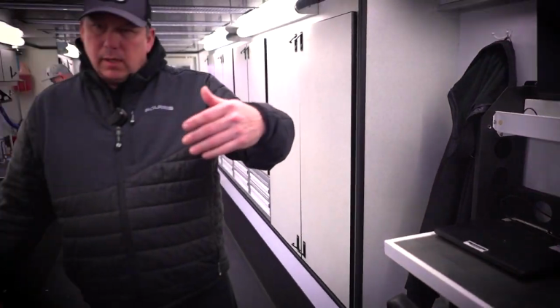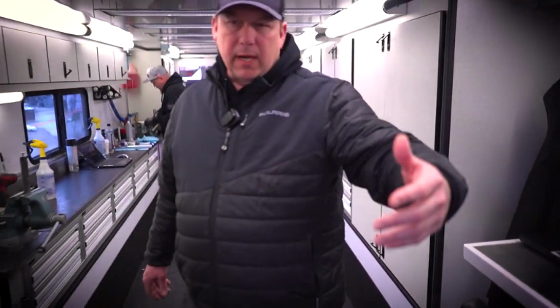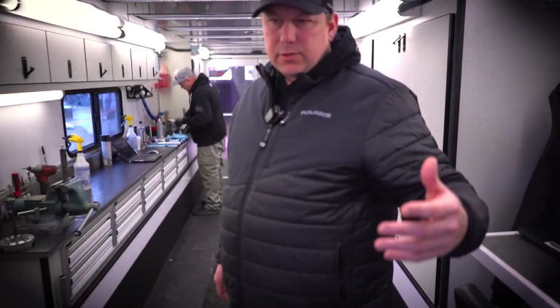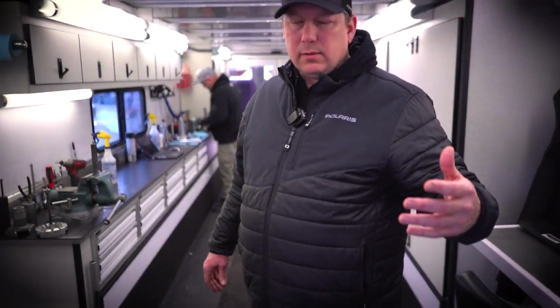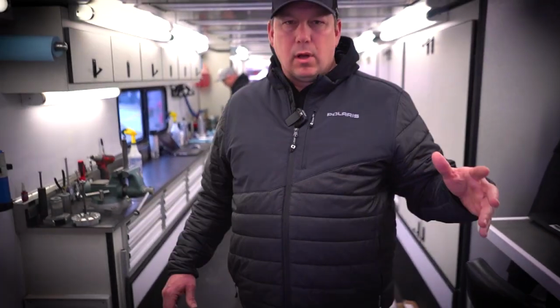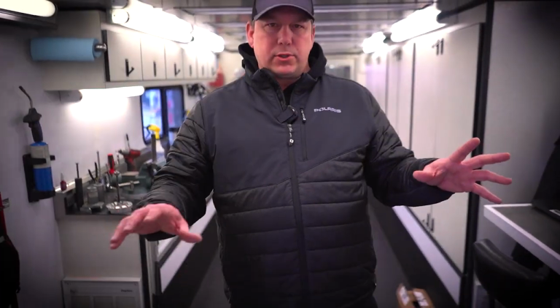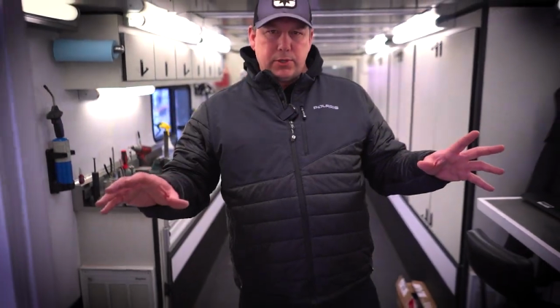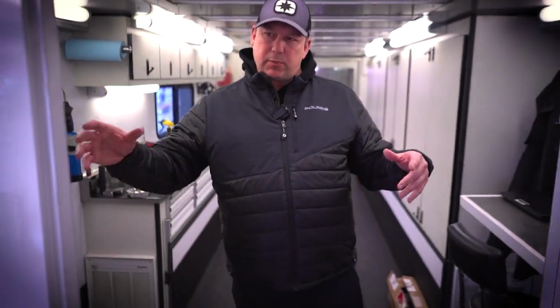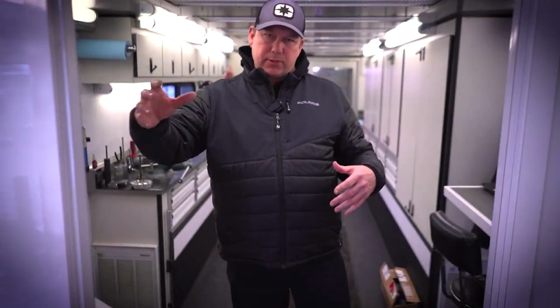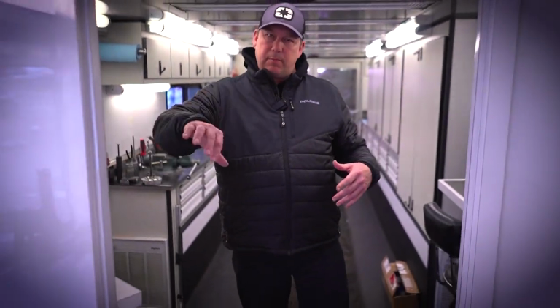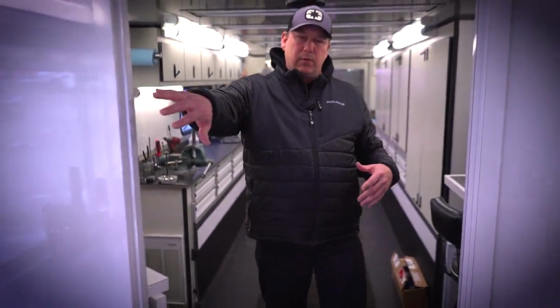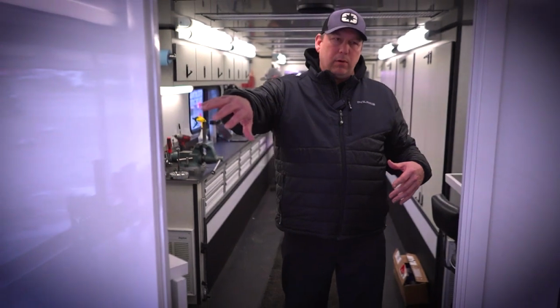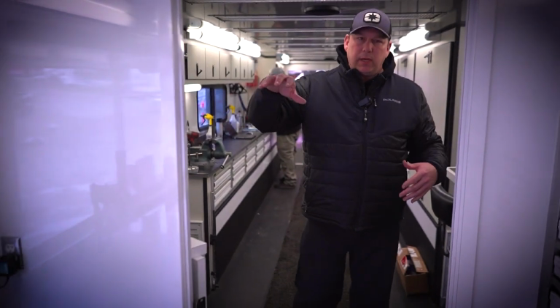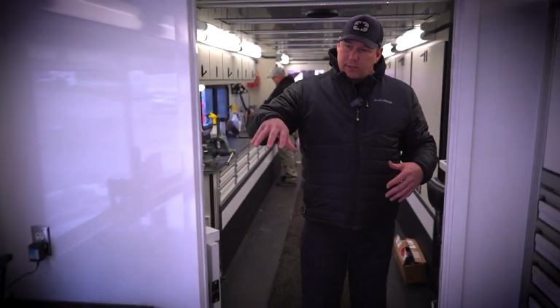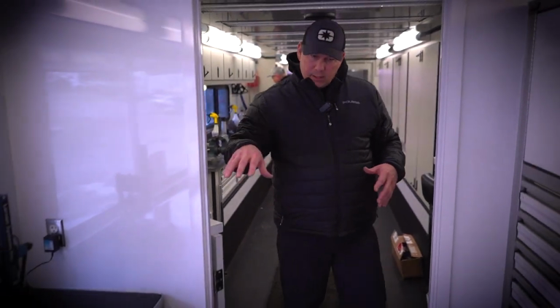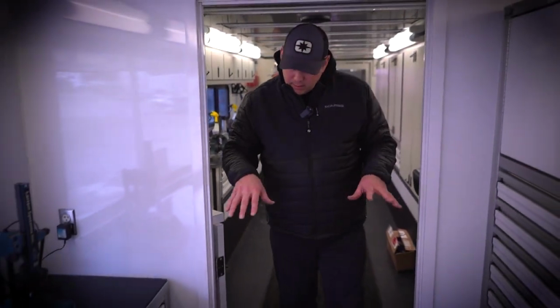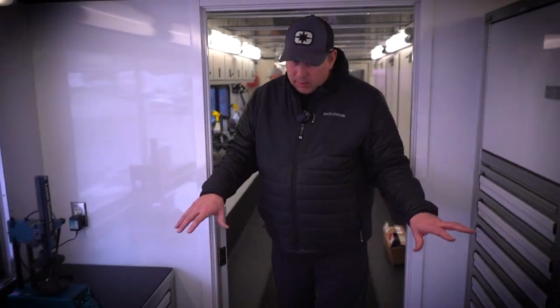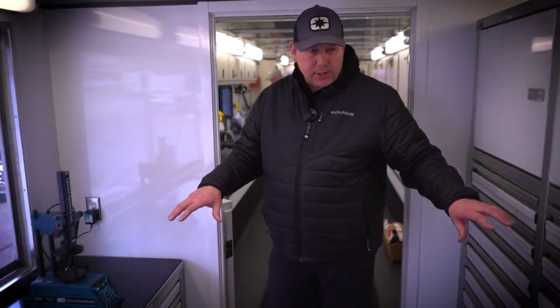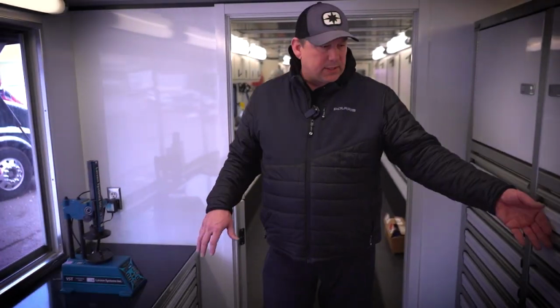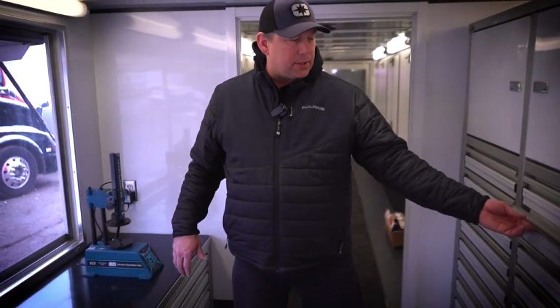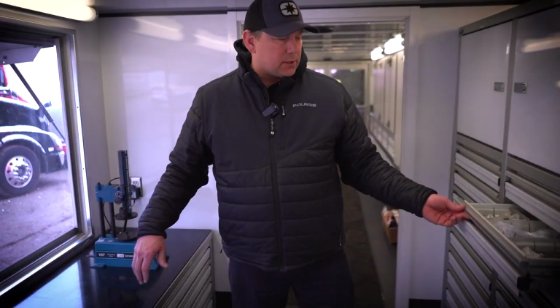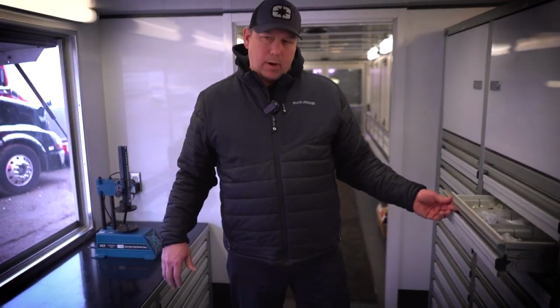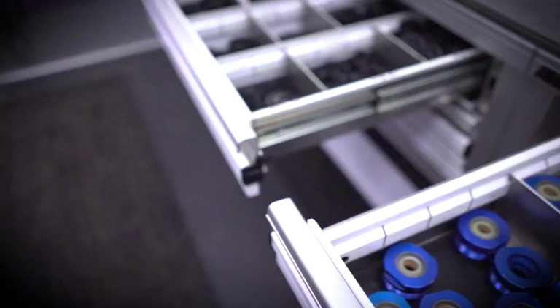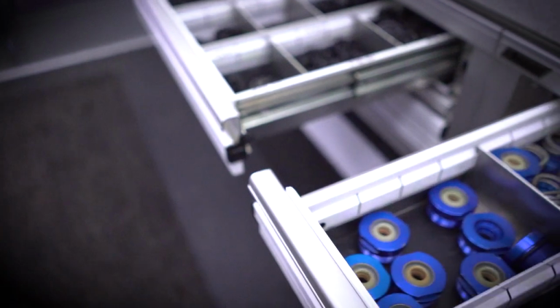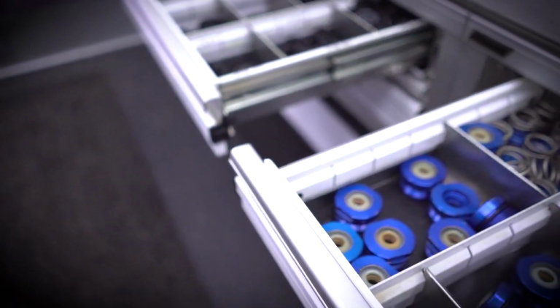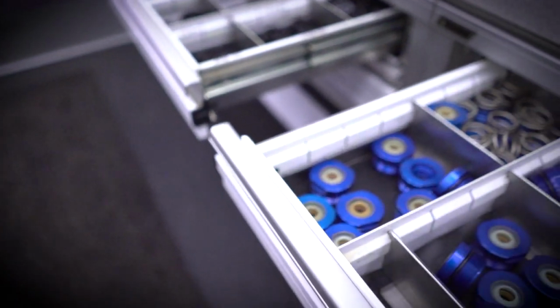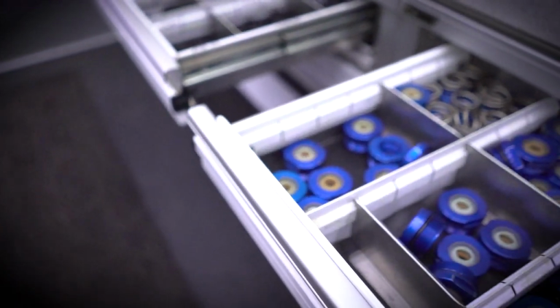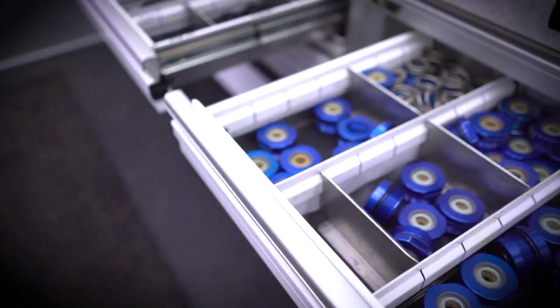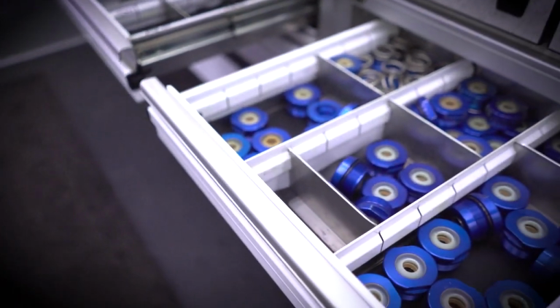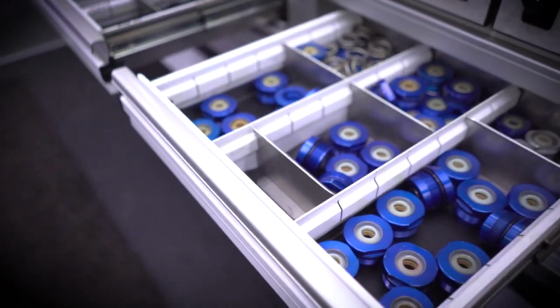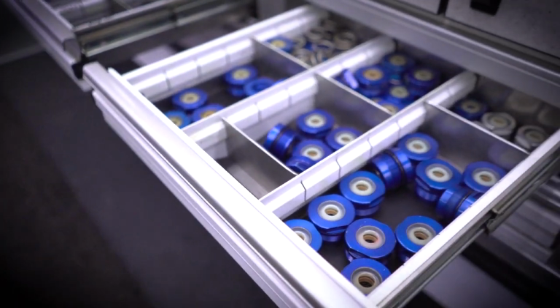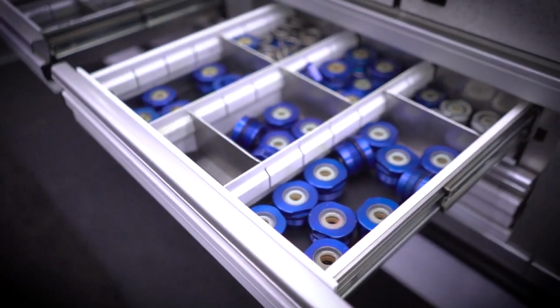The front half of the trailer is all part storage. This is where the racers can come to the vending window and get the parts they need. Downstairs here in all these cabinets are all the small parts. Upstairs are all the big parts like tracks, A-arms, fenders, hoods.